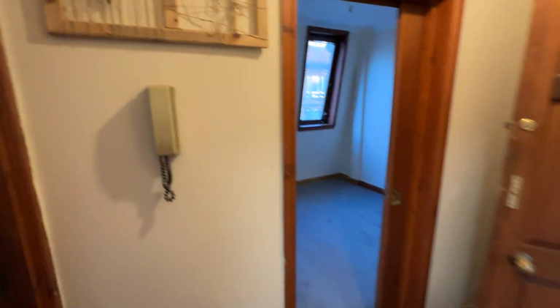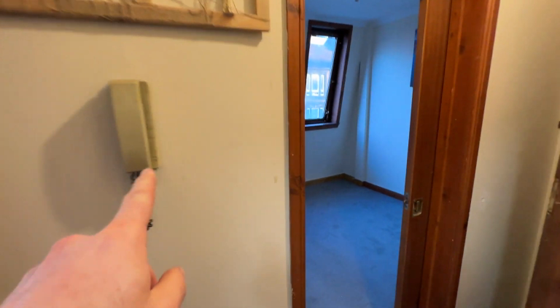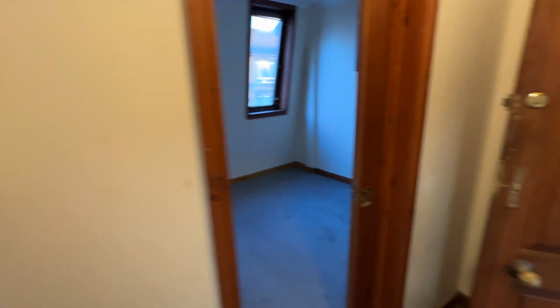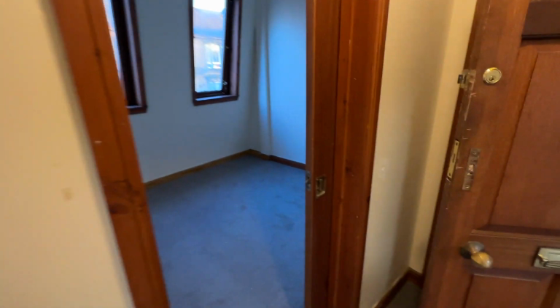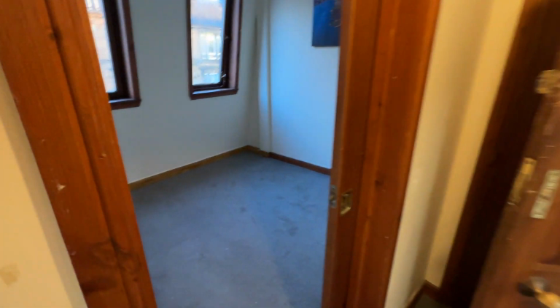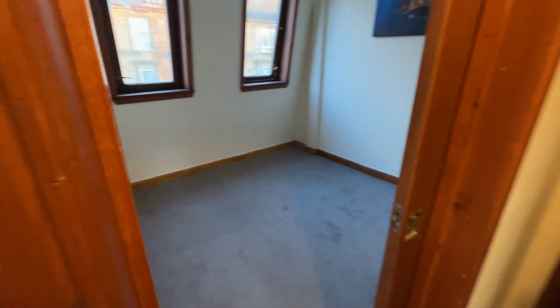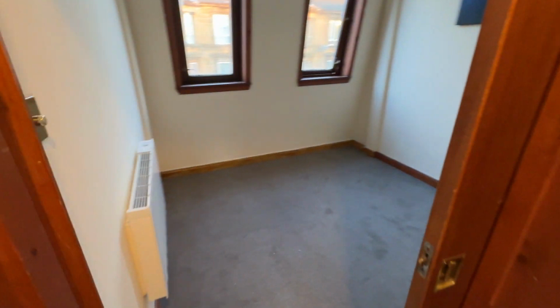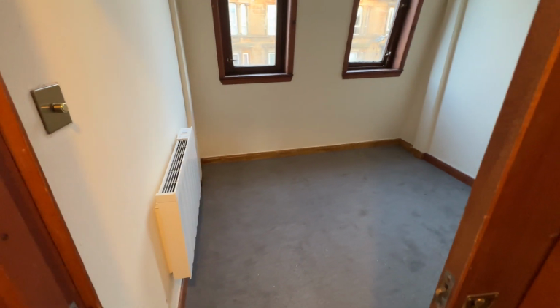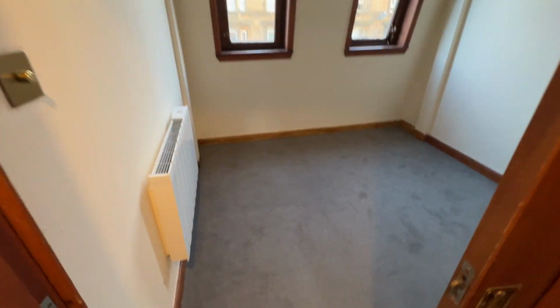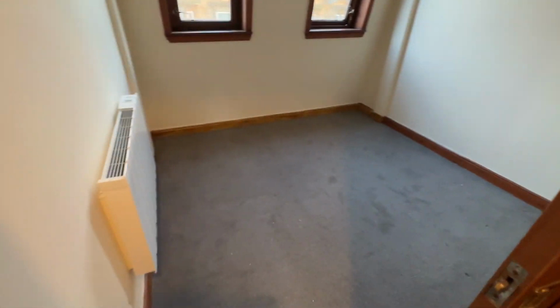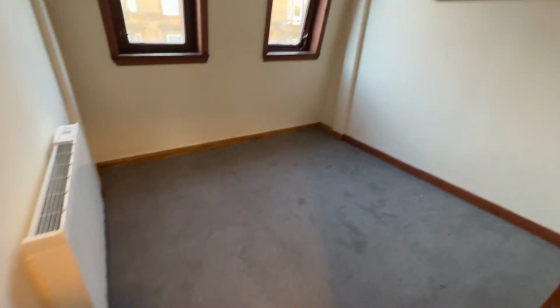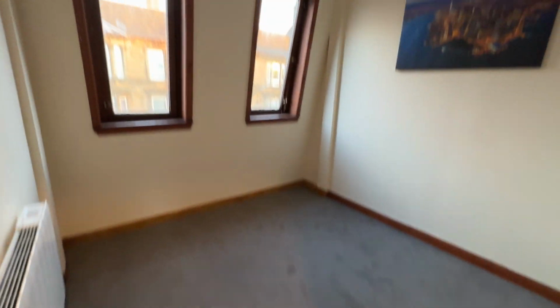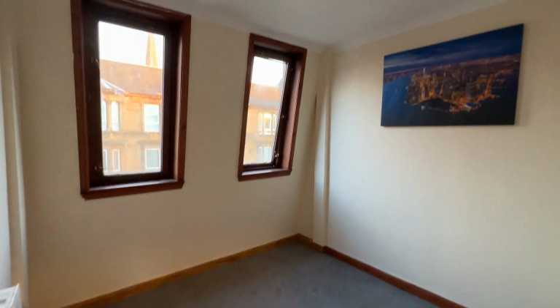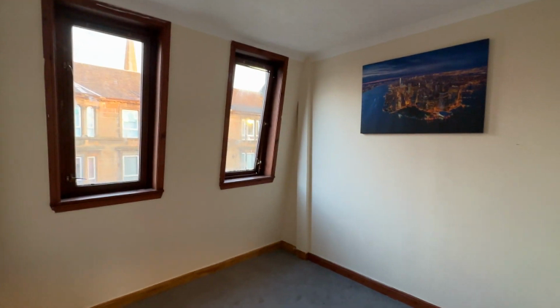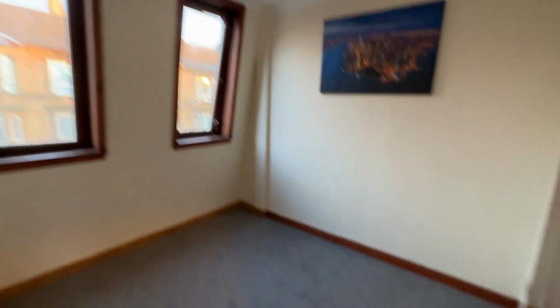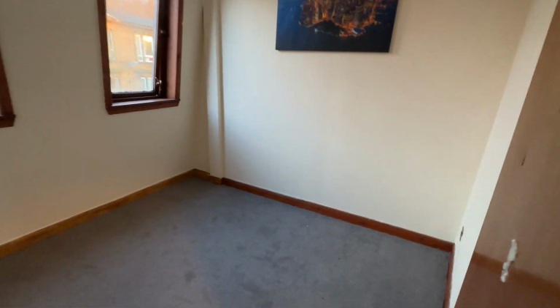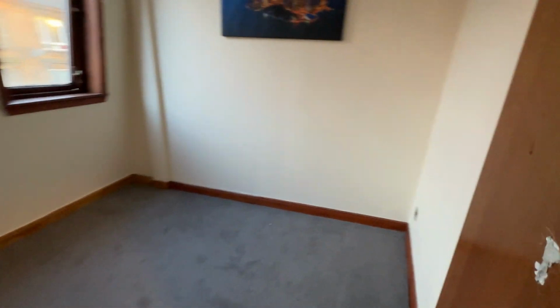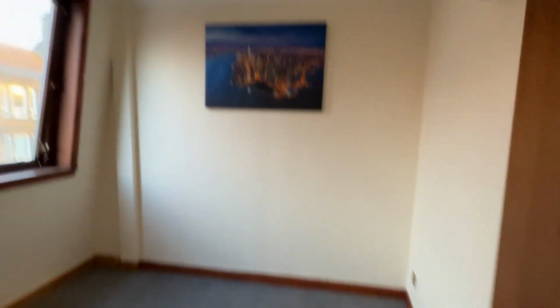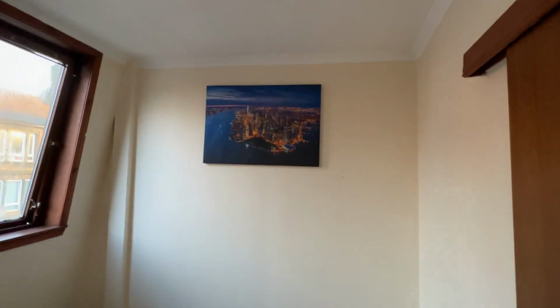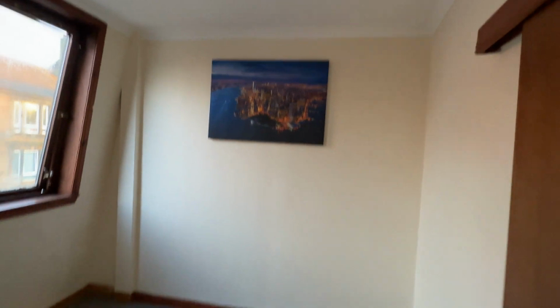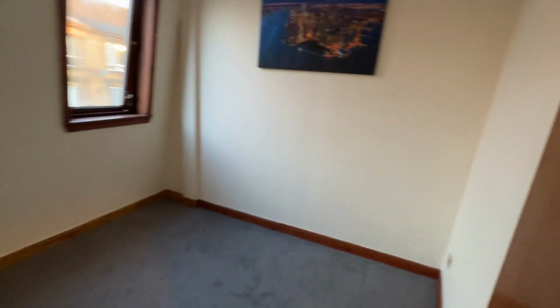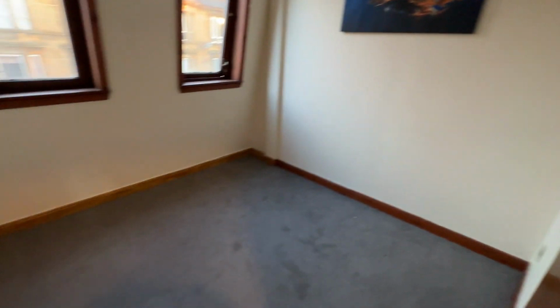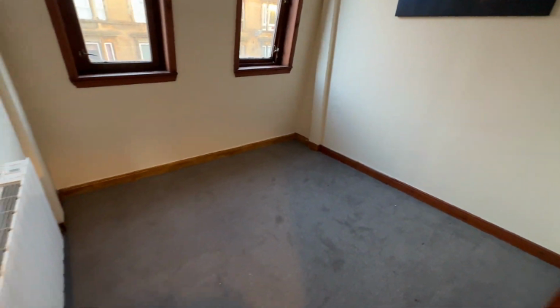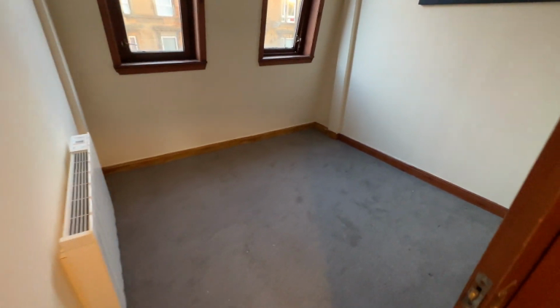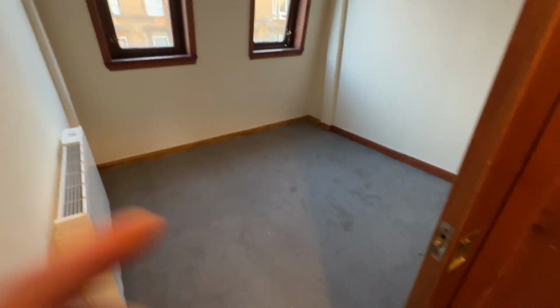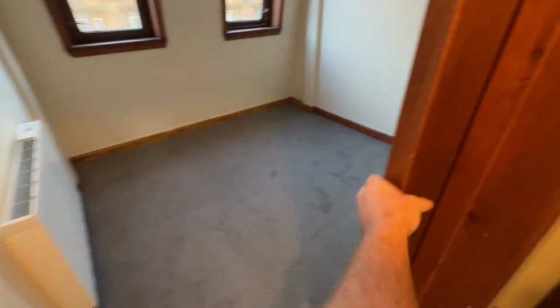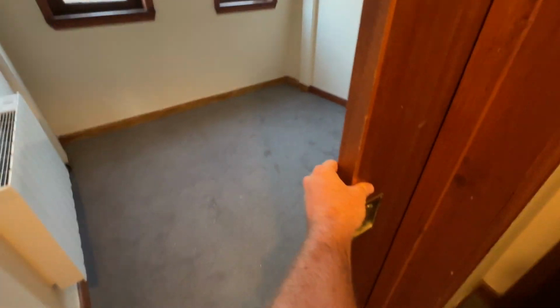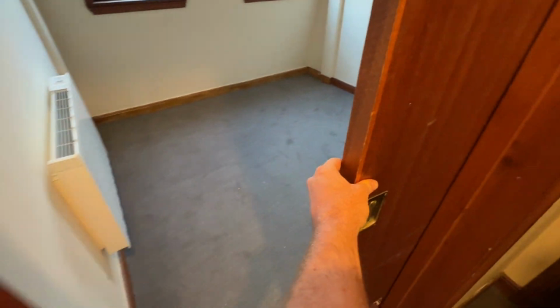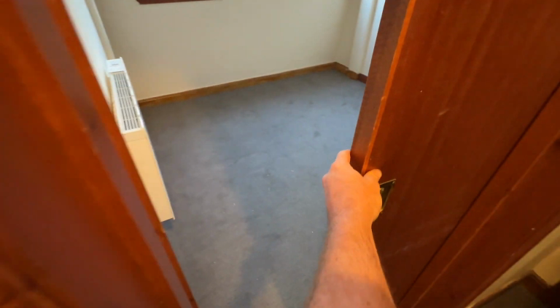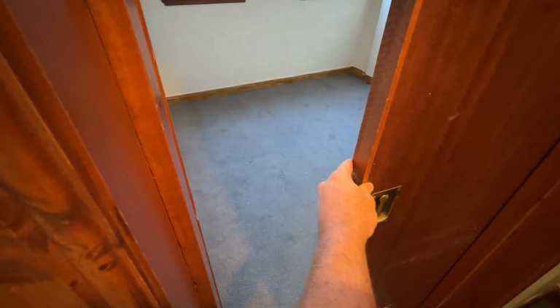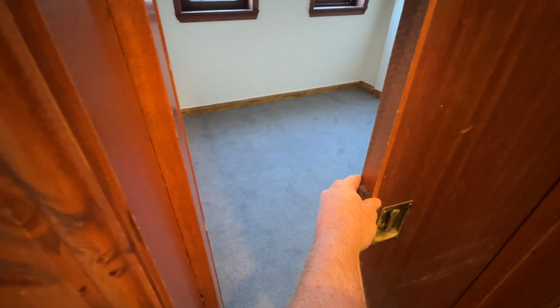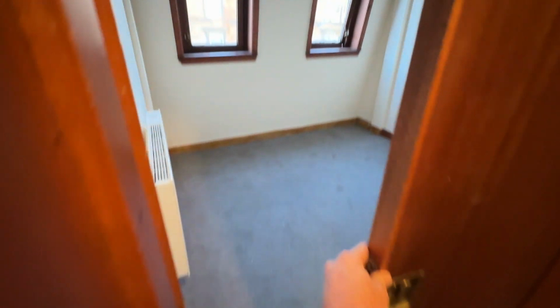Door entry and buzzer. And then you've got your bedroom here — space for a double bed. There's a sliding door that comes across here.